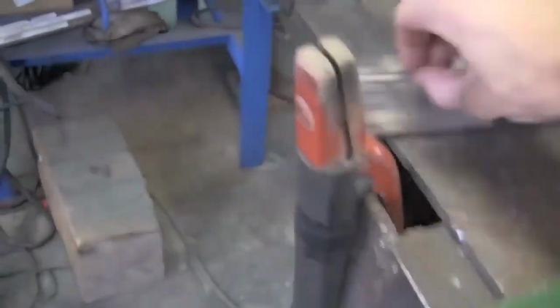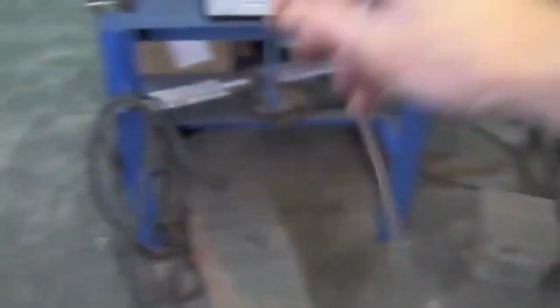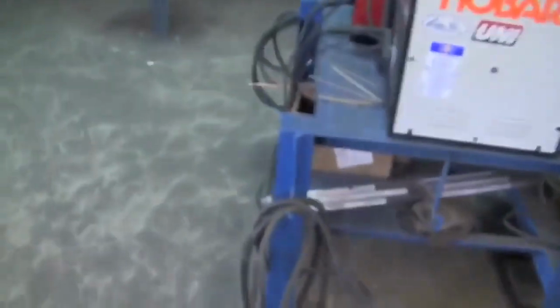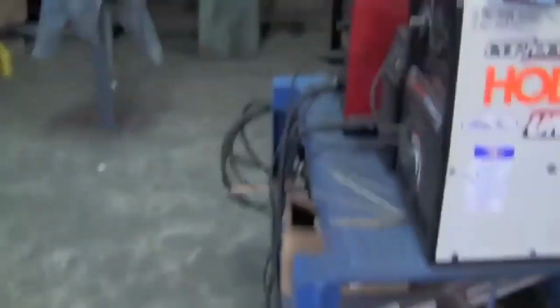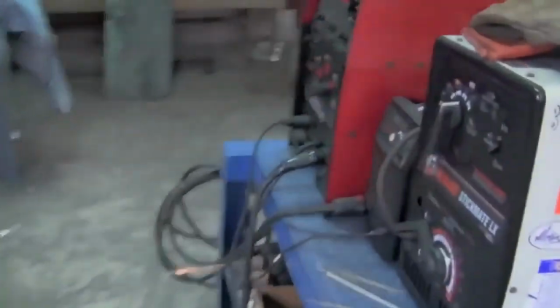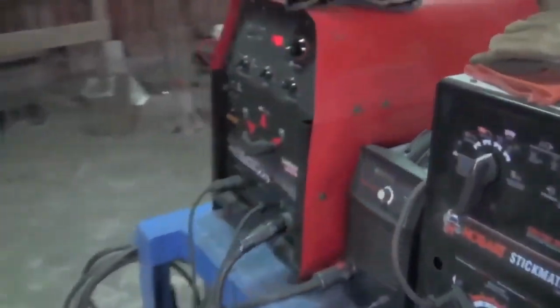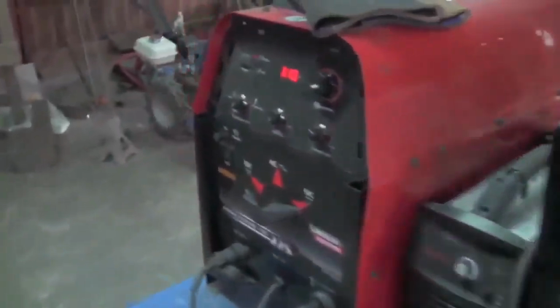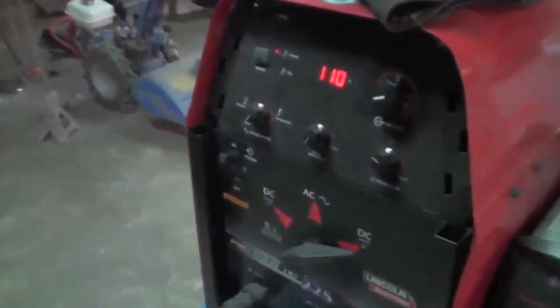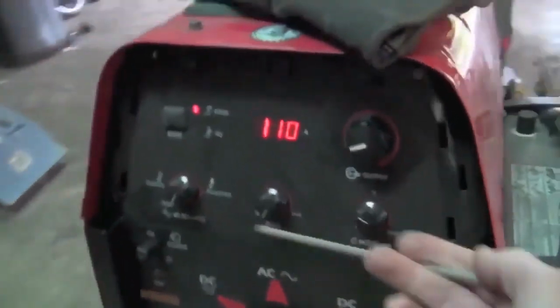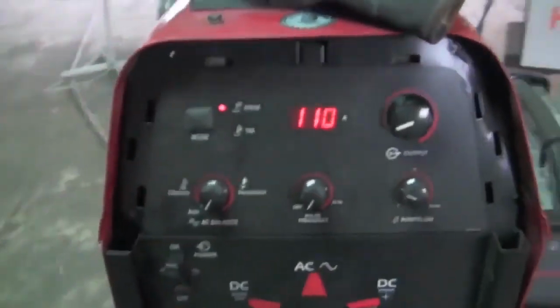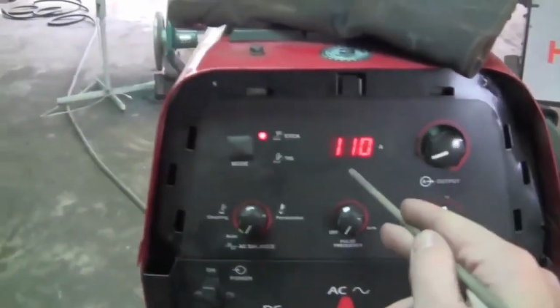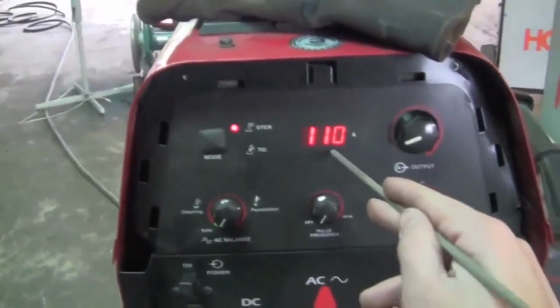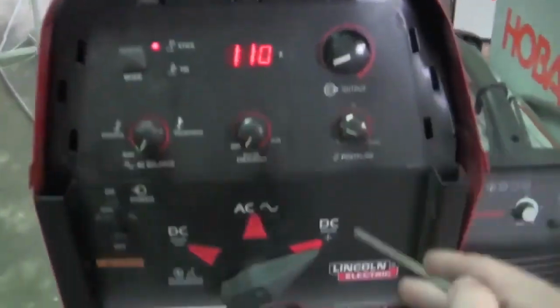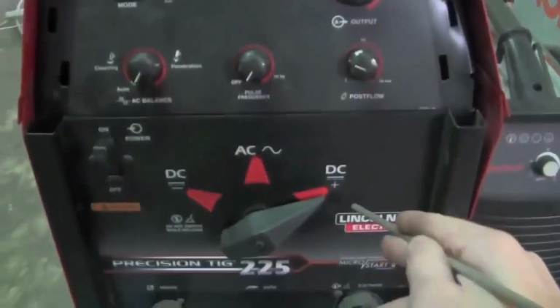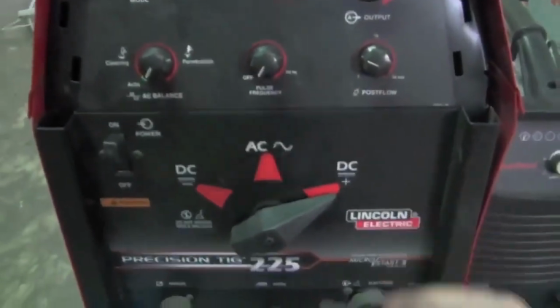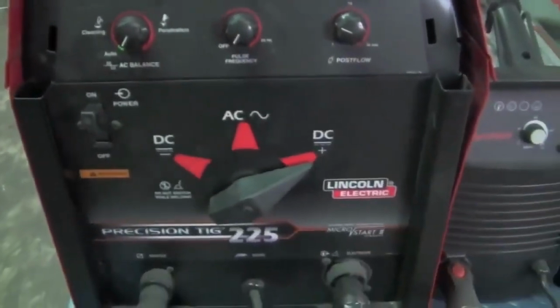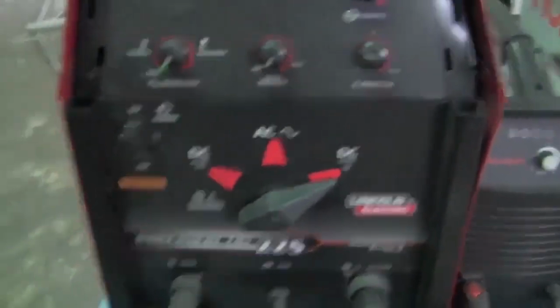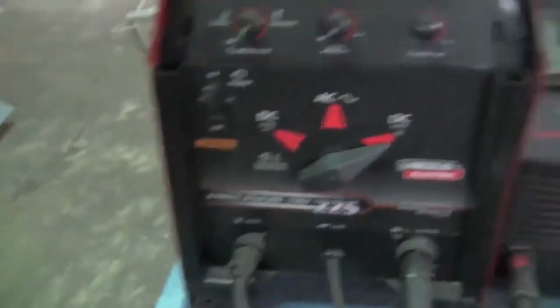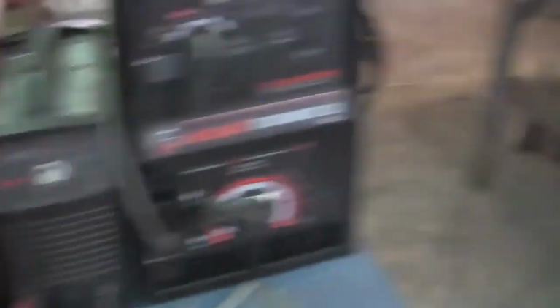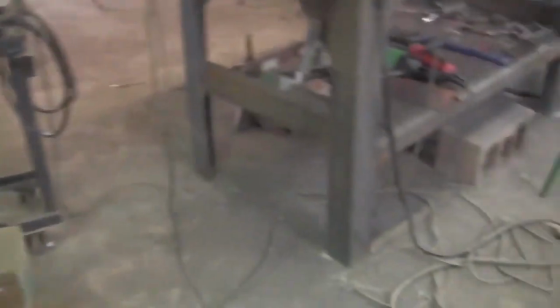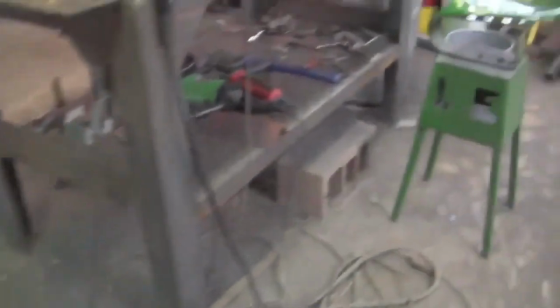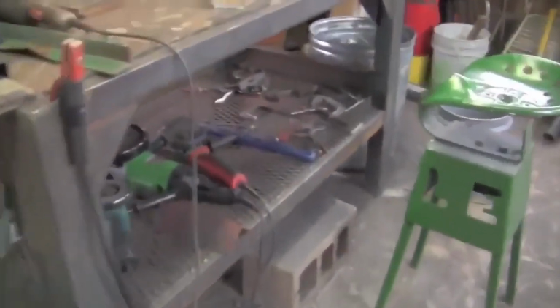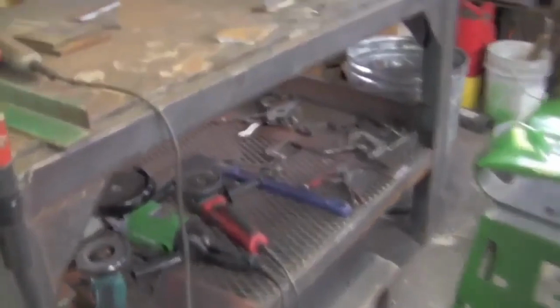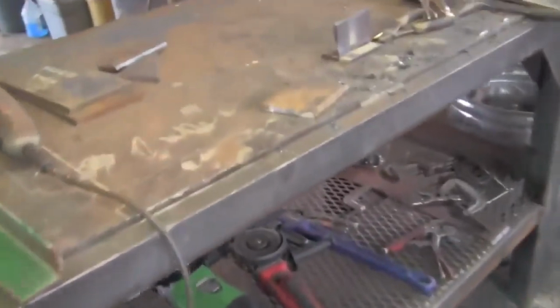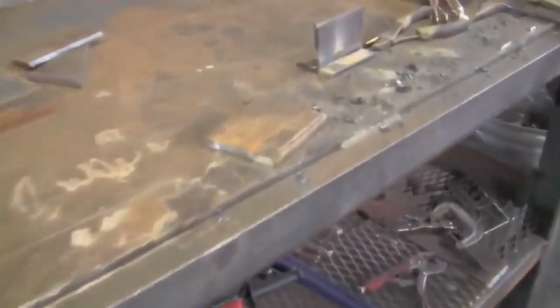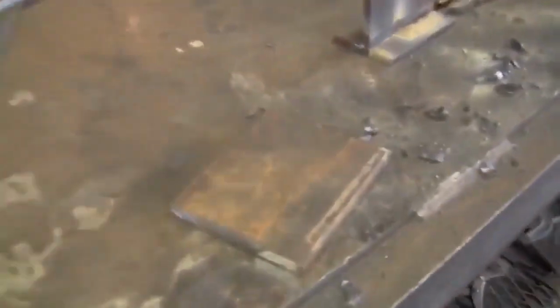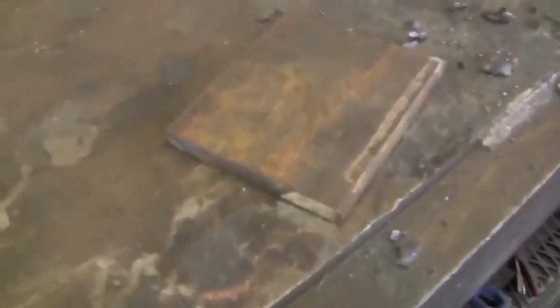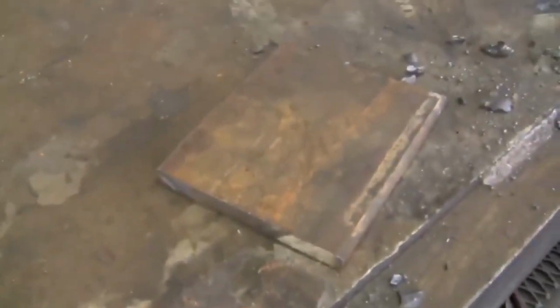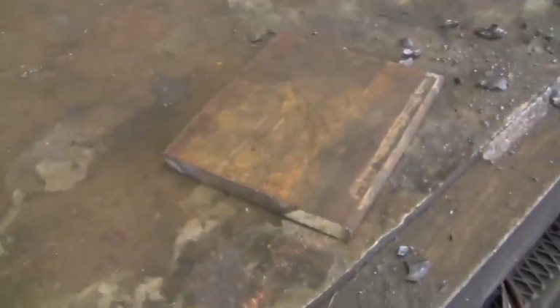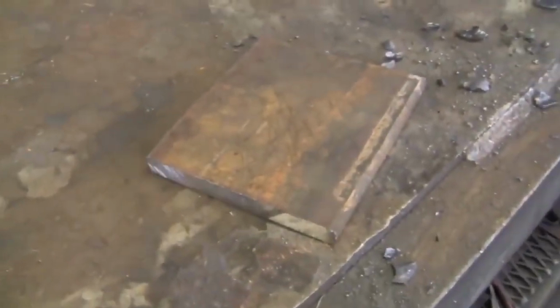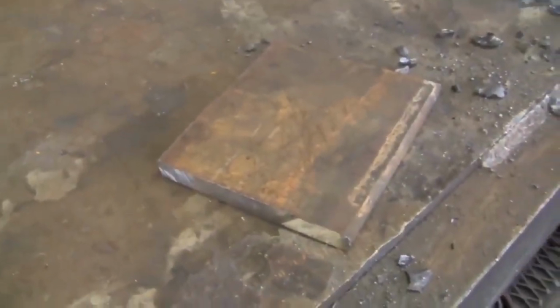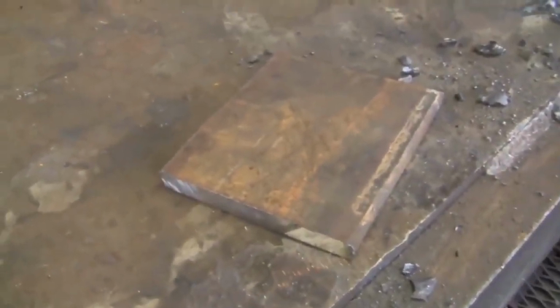So I'm going to come over to the Precision TIG — I already have it set up. We're at 110 amps DC electrode positive. I'll set the camera up and give you a nice little demonstration.